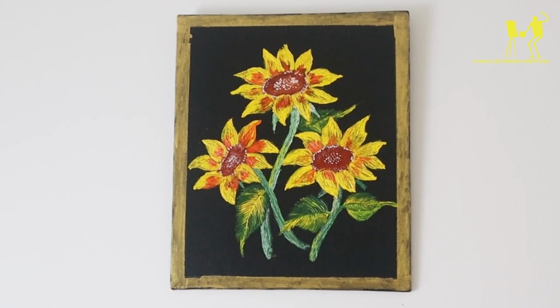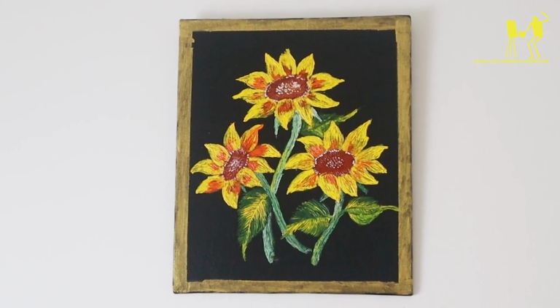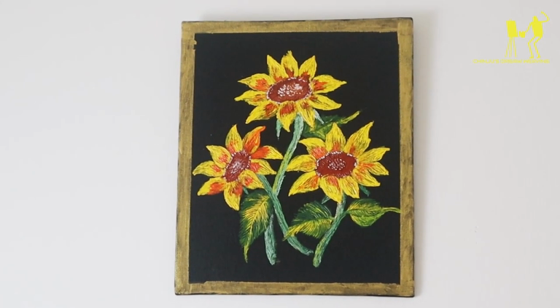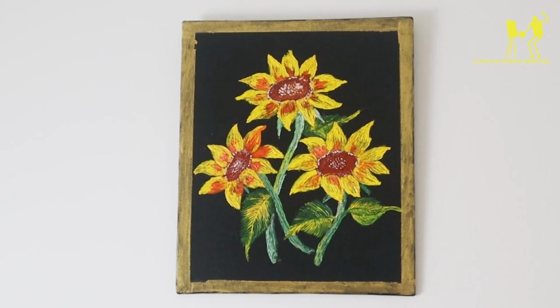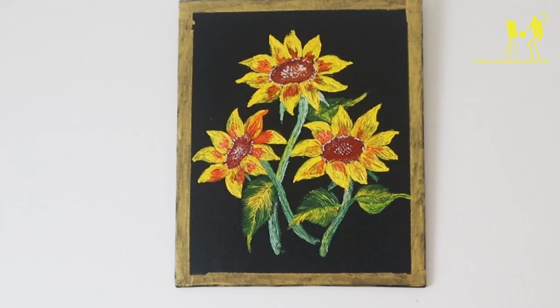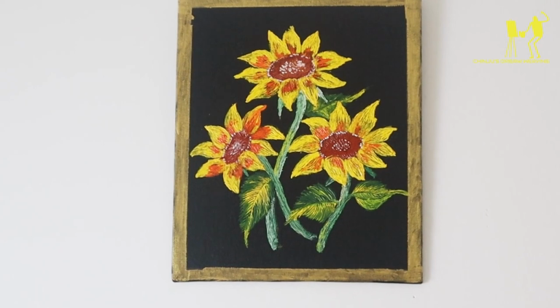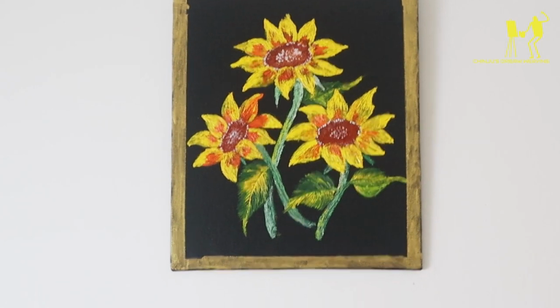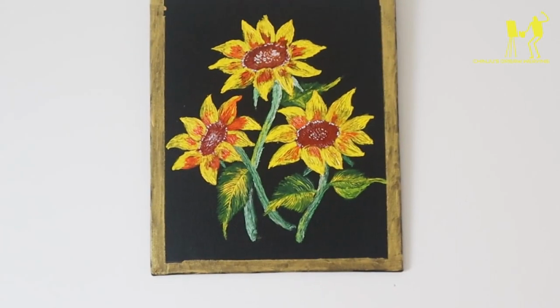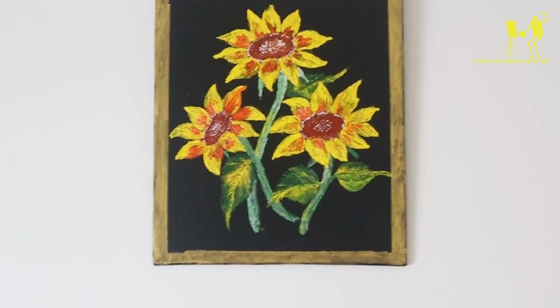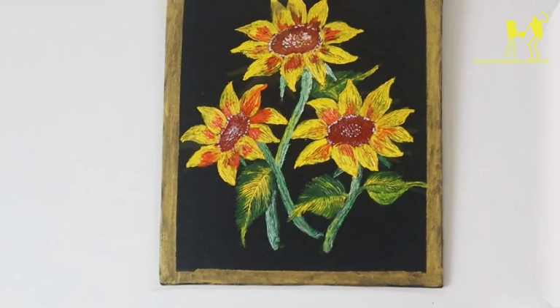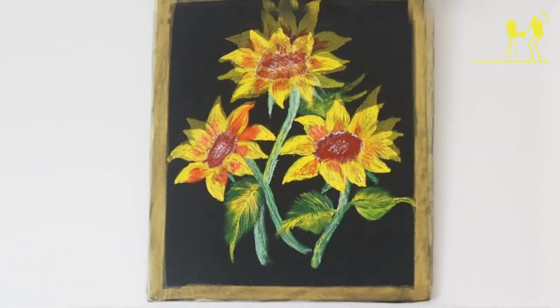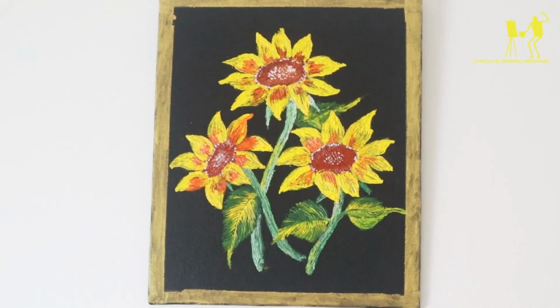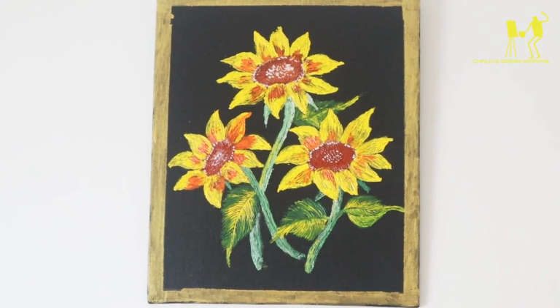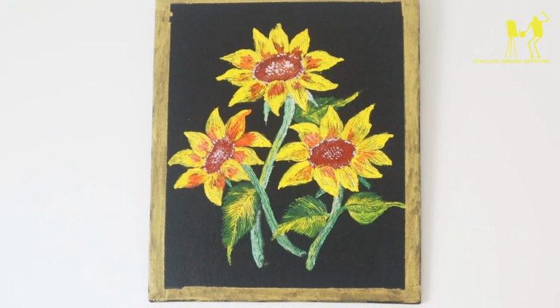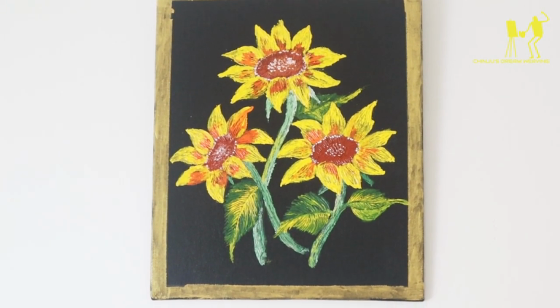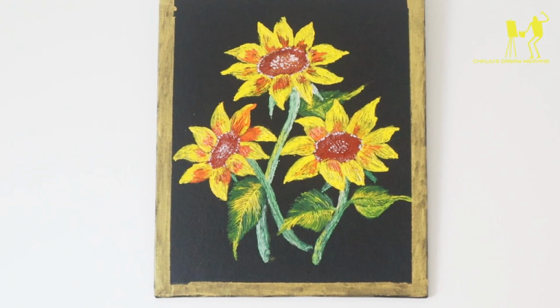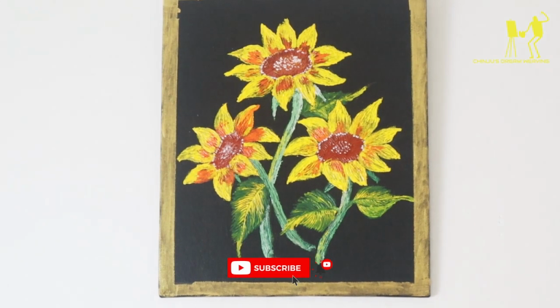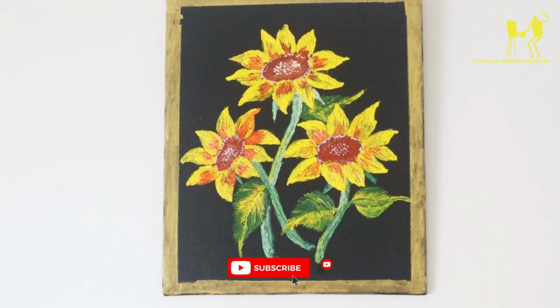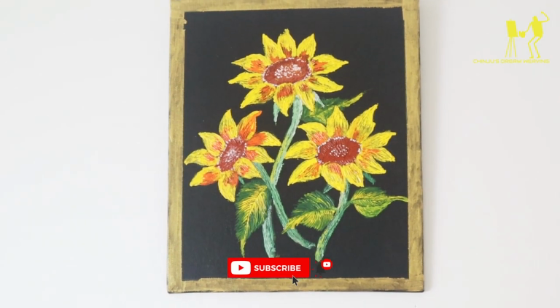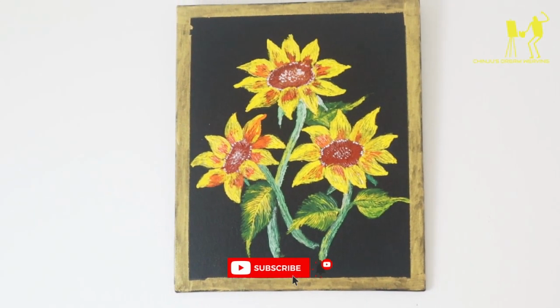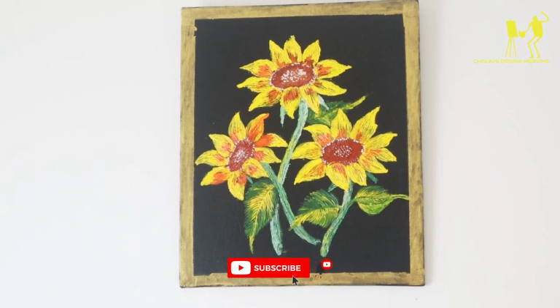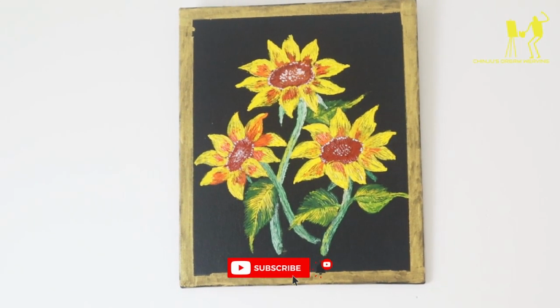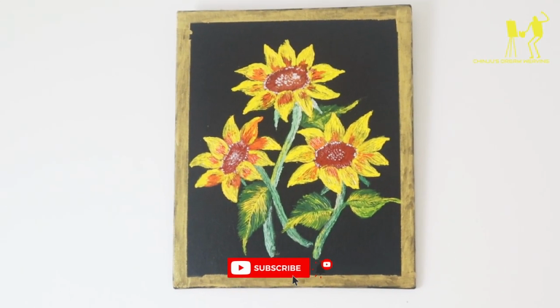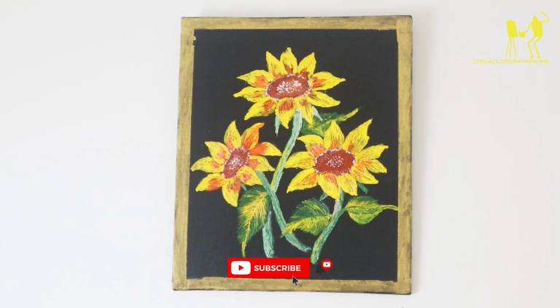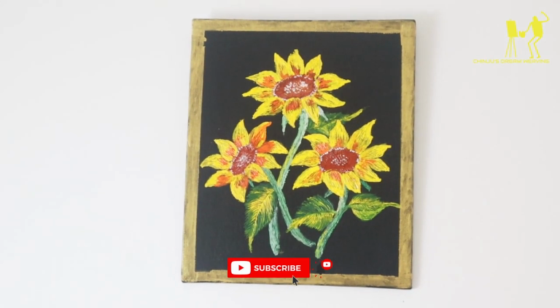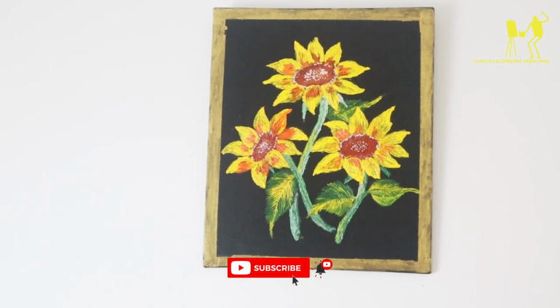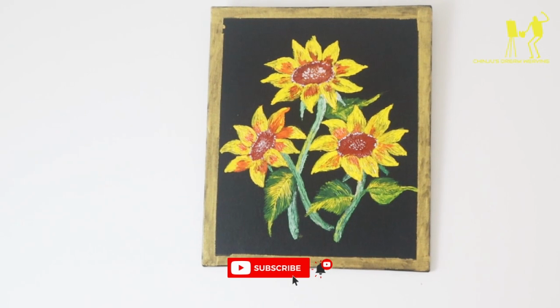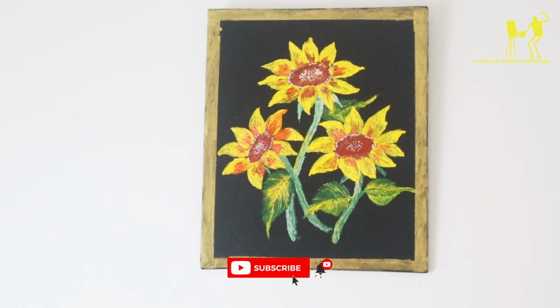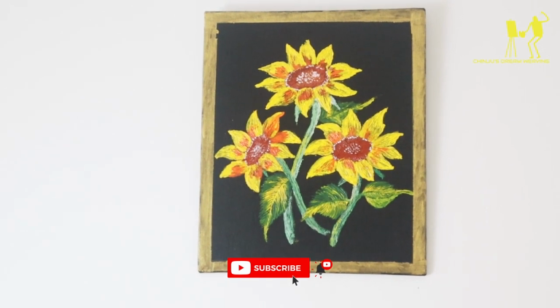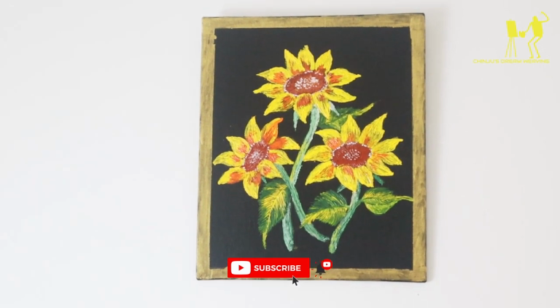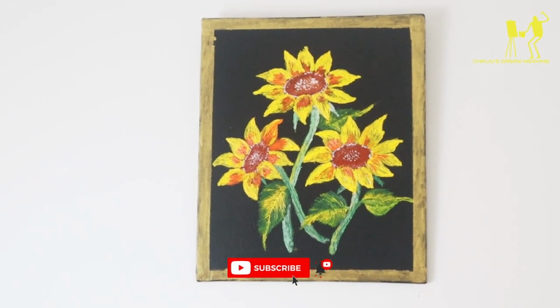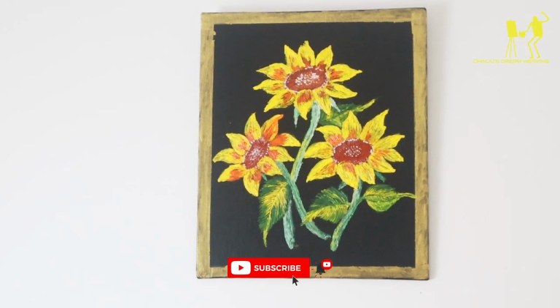If you guys want to try this, subscribe and like this video and share it. I will finish the next video. Bye!